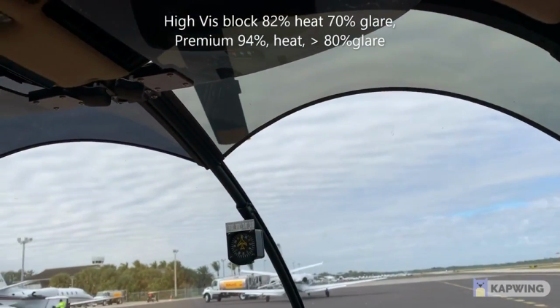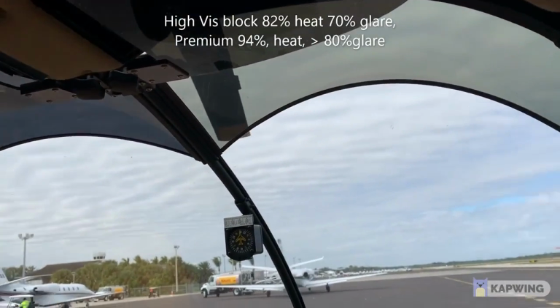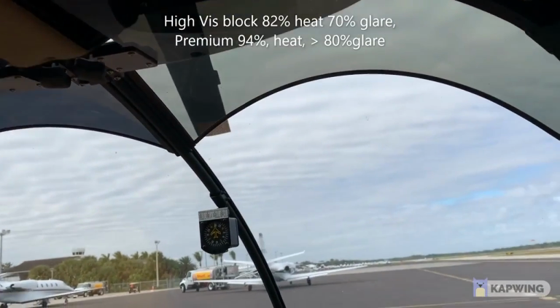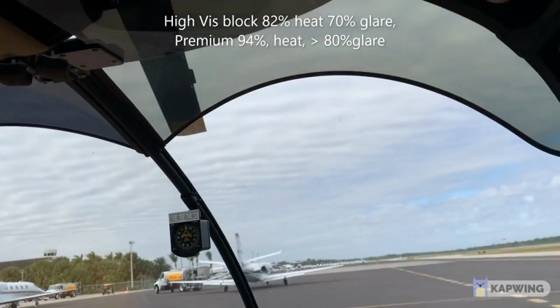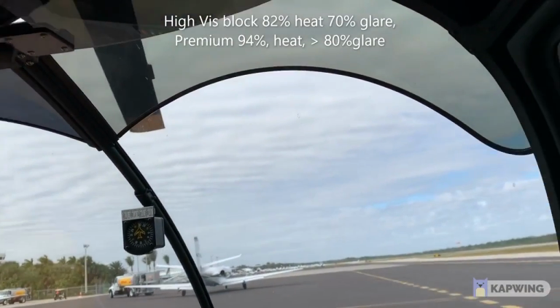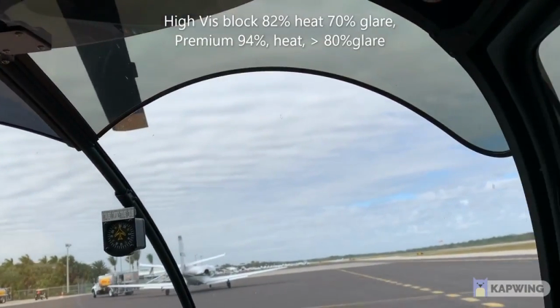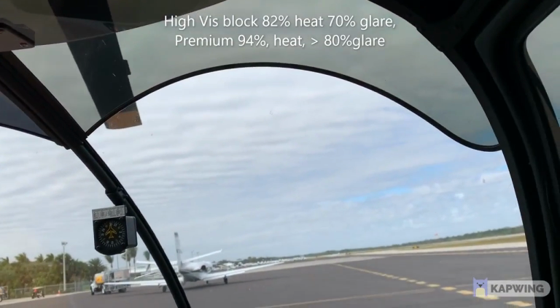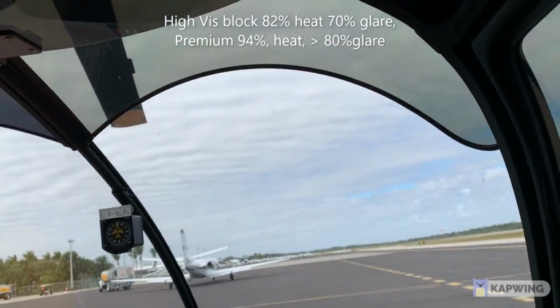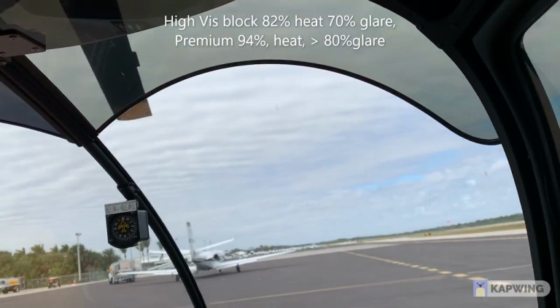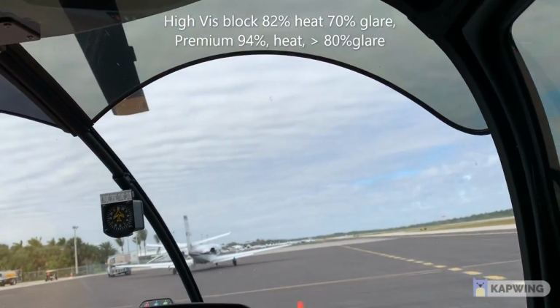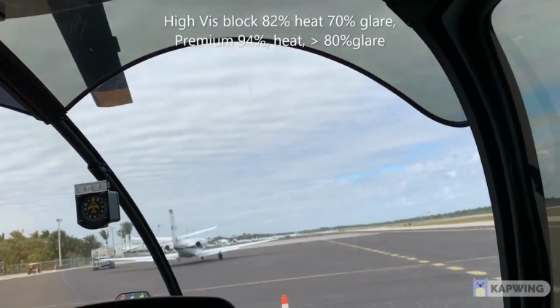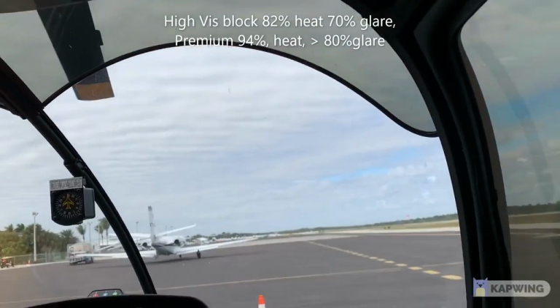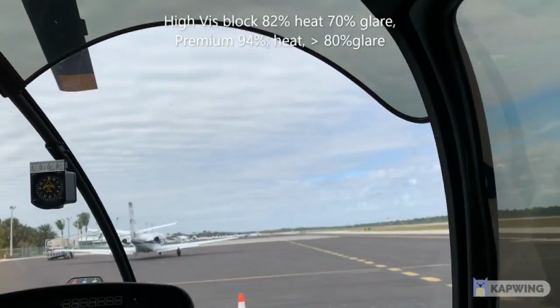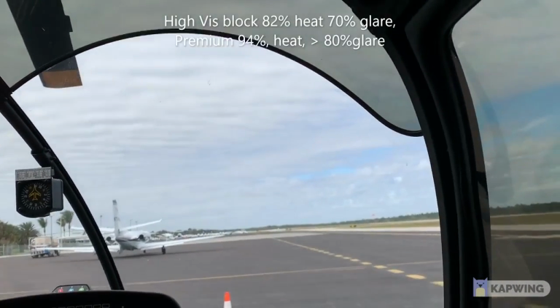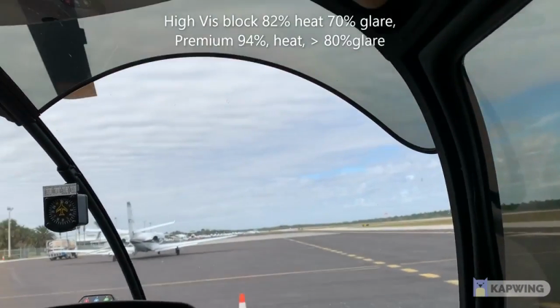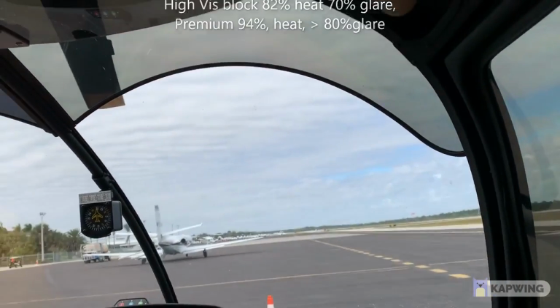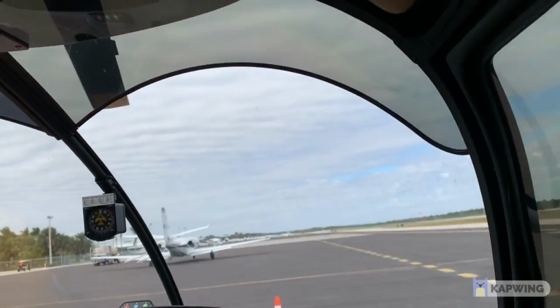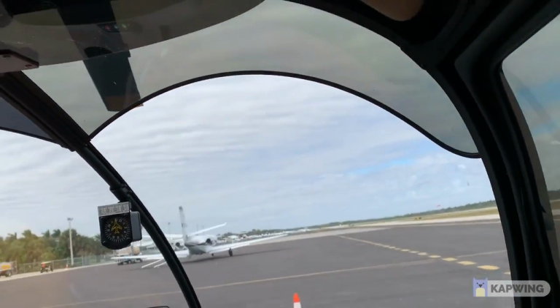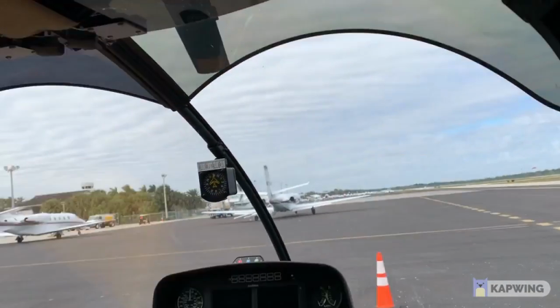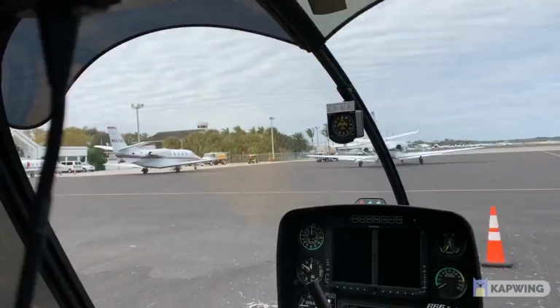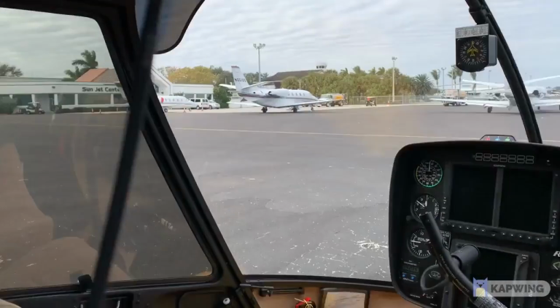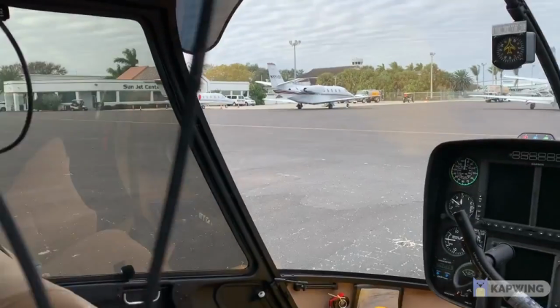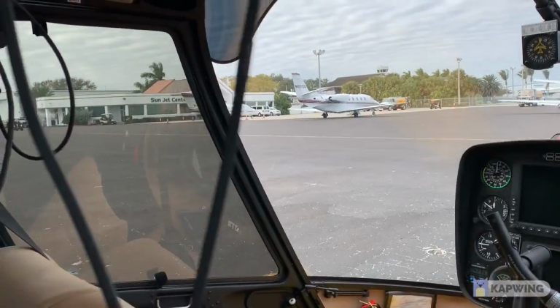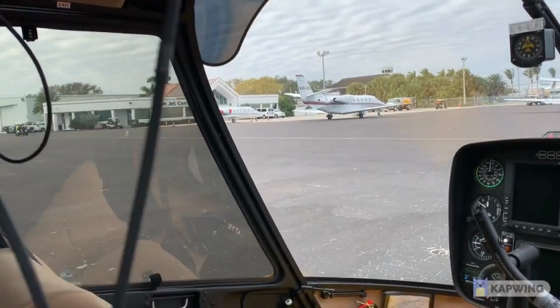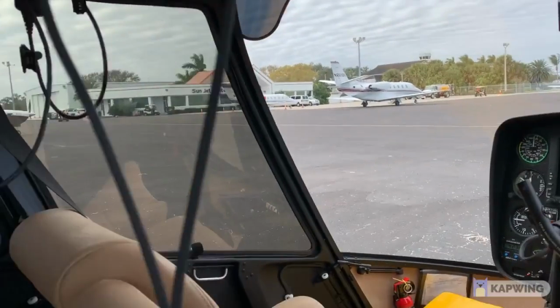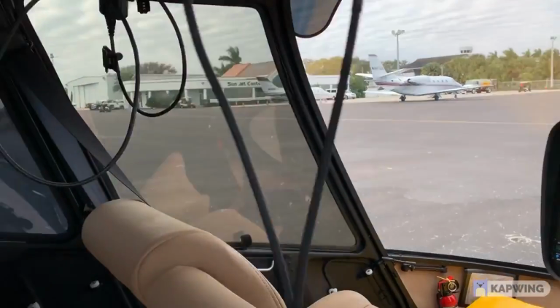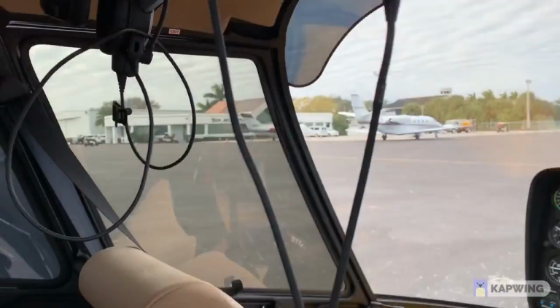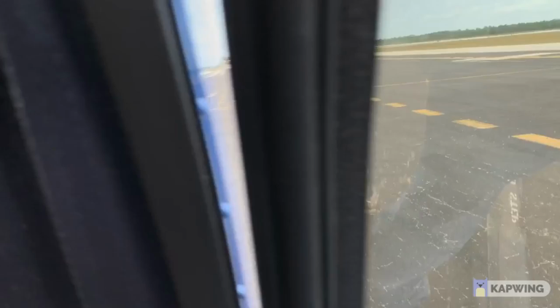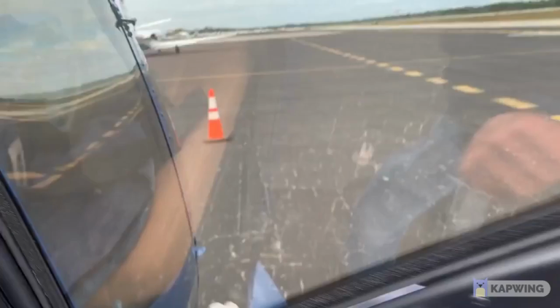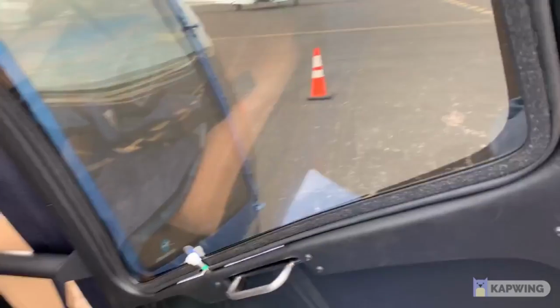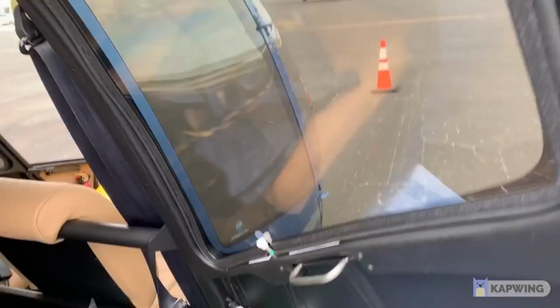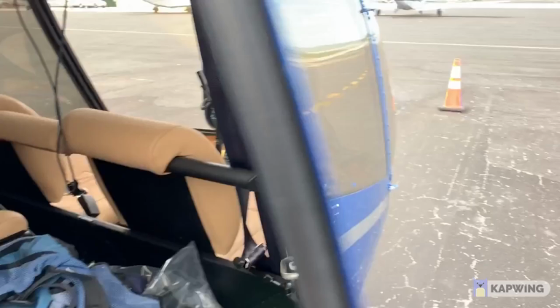Here are the specs: the high visibility is black with 82% heat rejection; the premium is 94% heat rejection and 70% glare reduction for standard, while we get up to greater than 80% glare reduction on the premium.